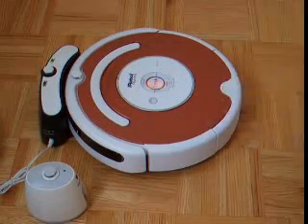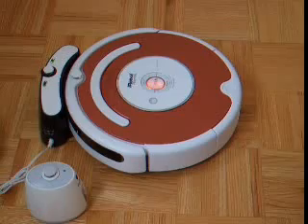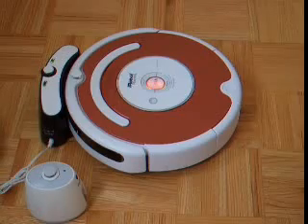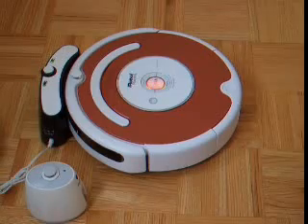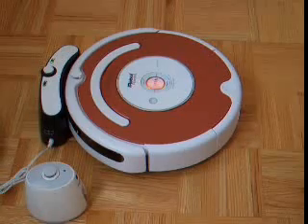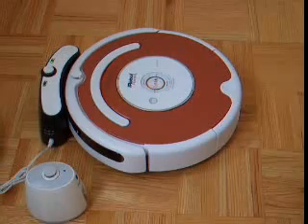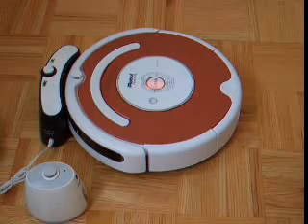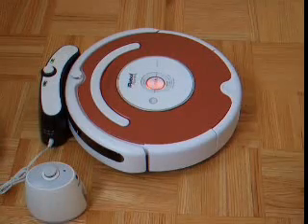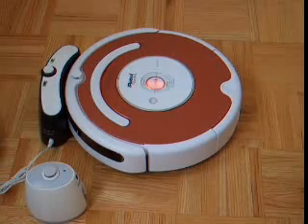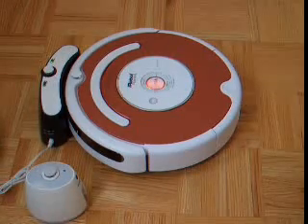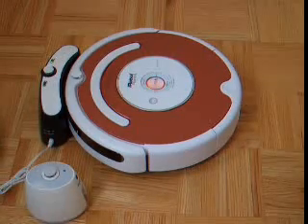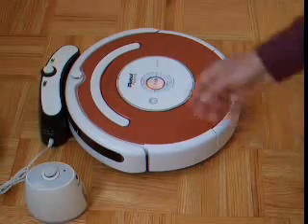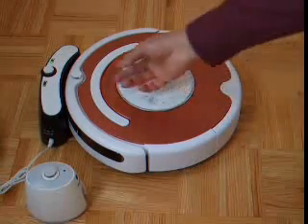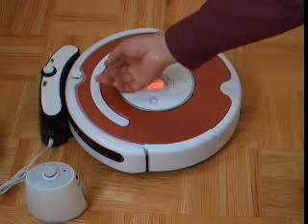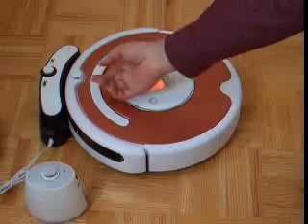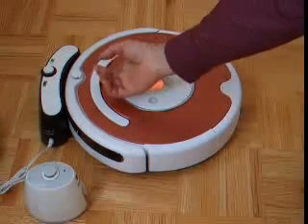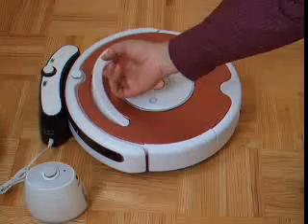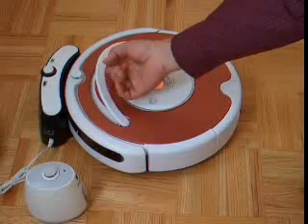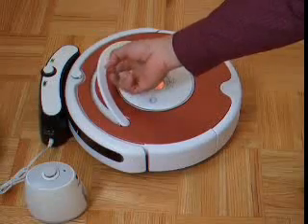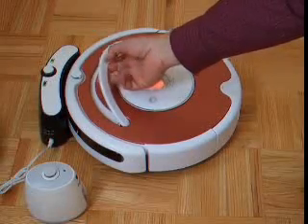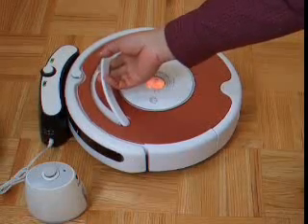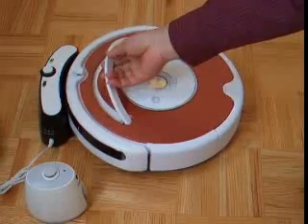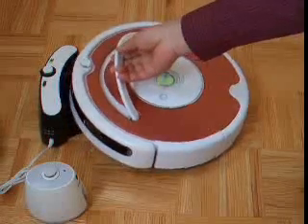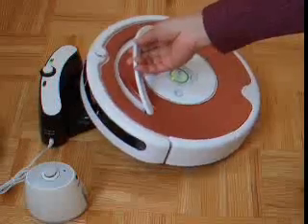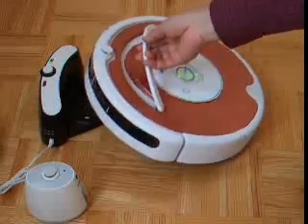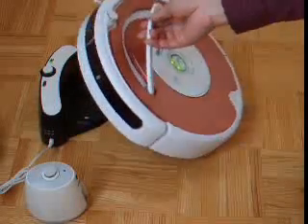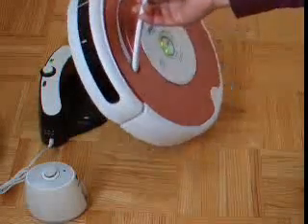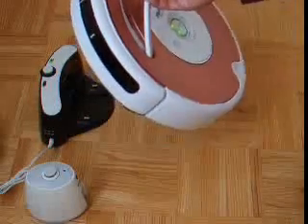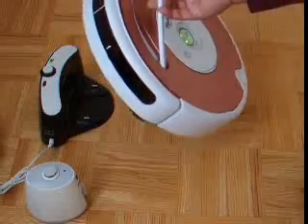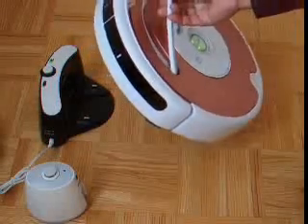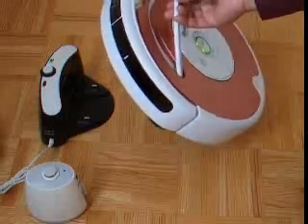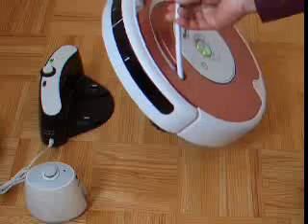Now, this version has a handle — very interesting. You can see here you just lift it up and carry it anywhere you want to.